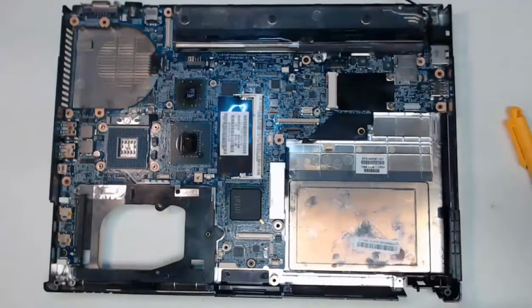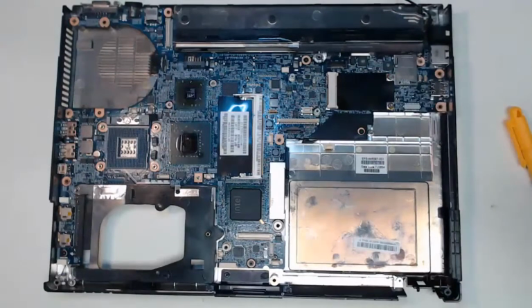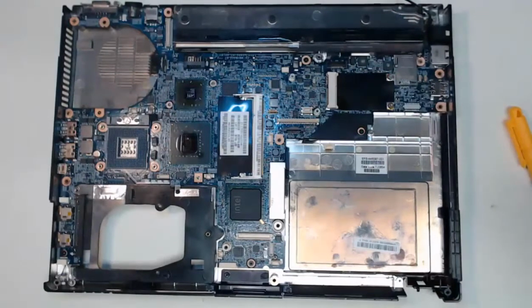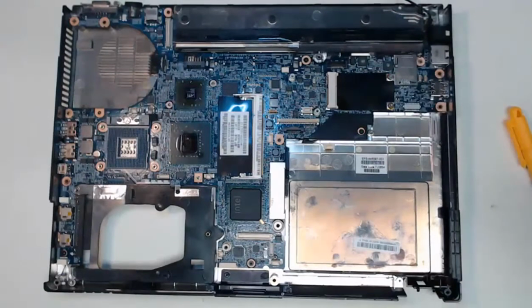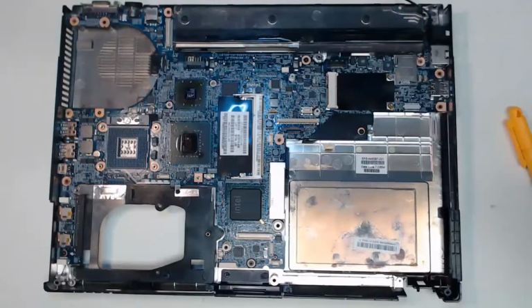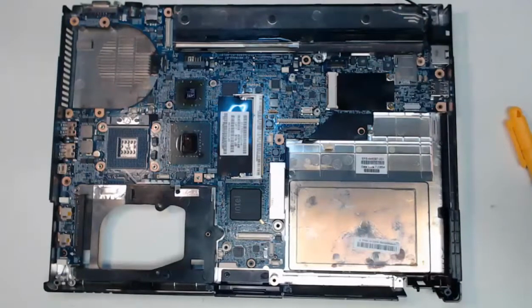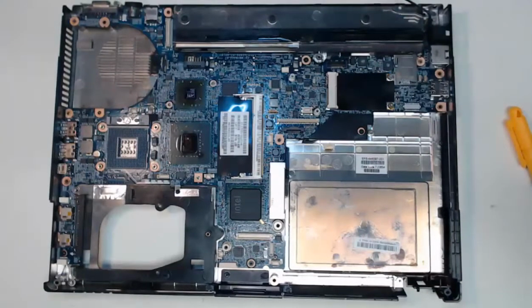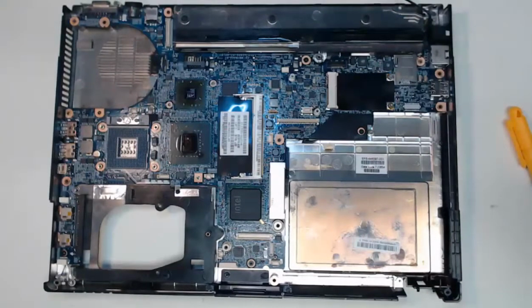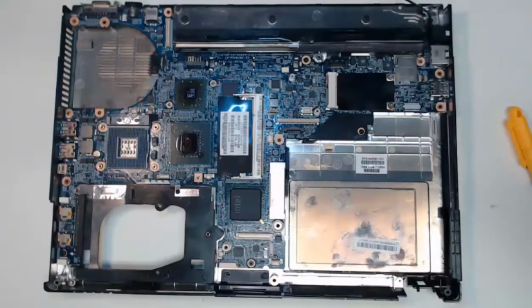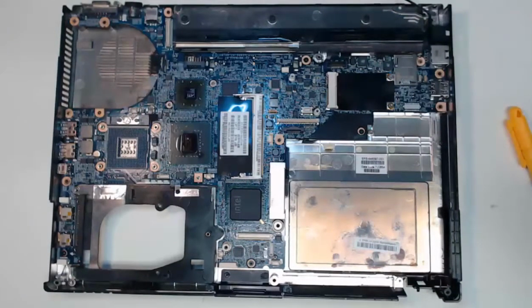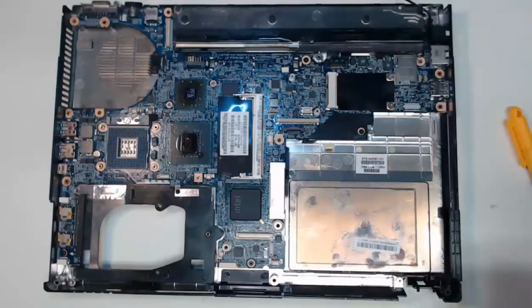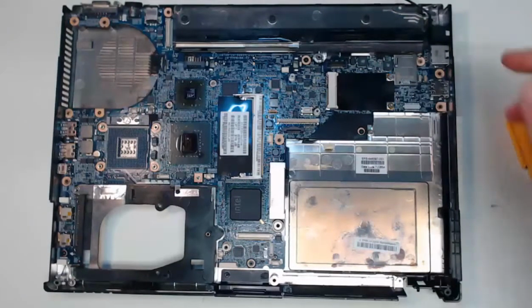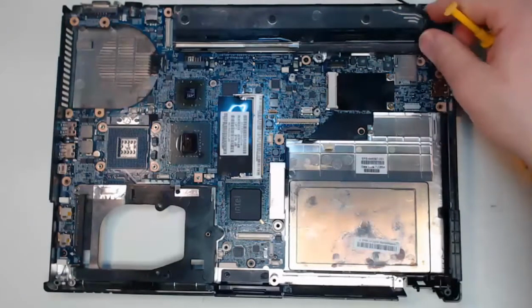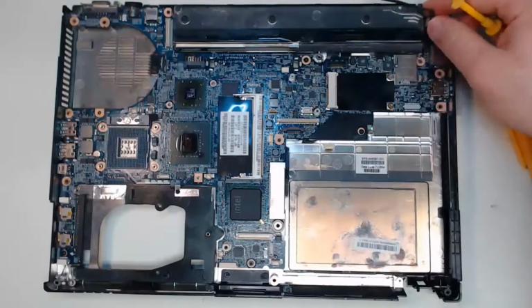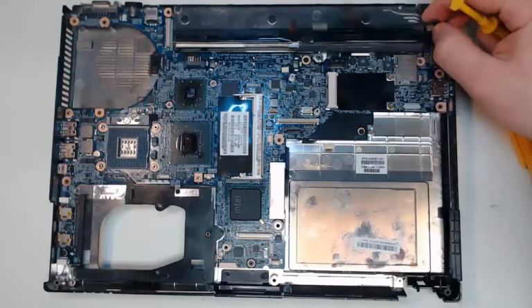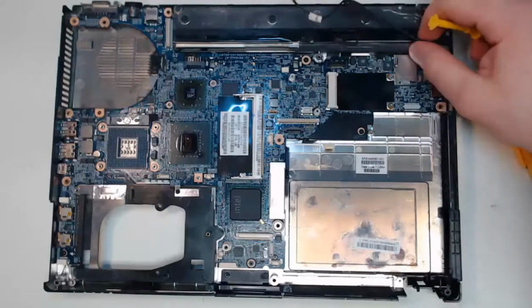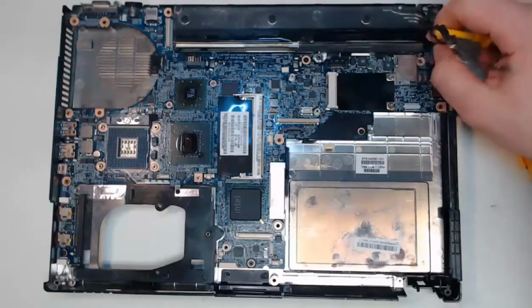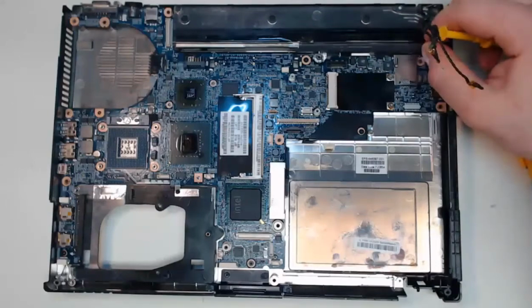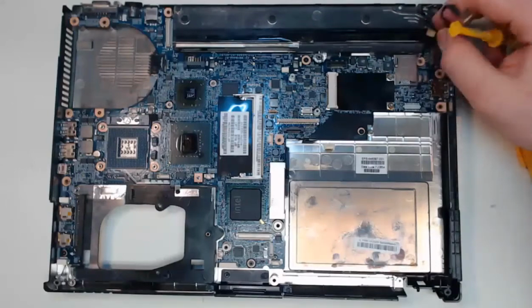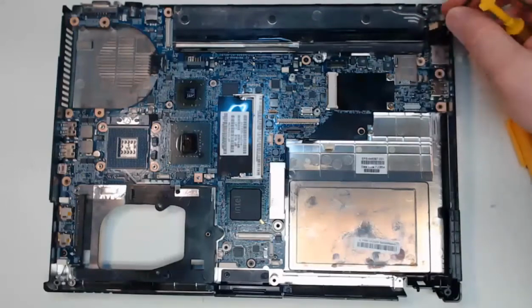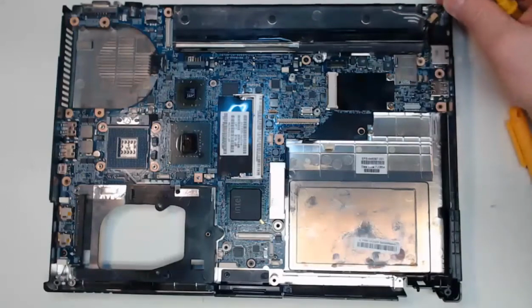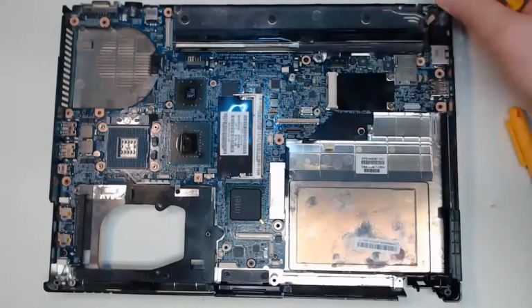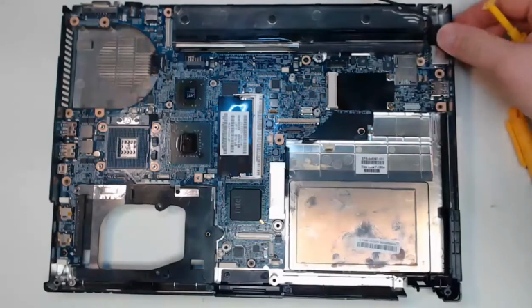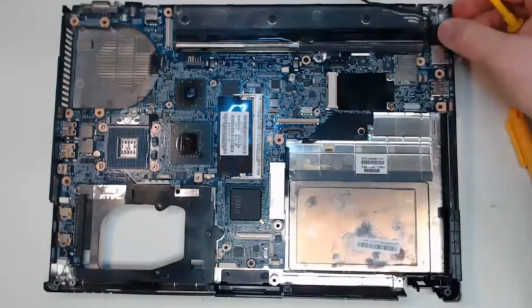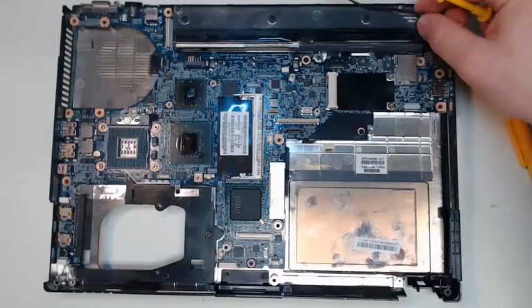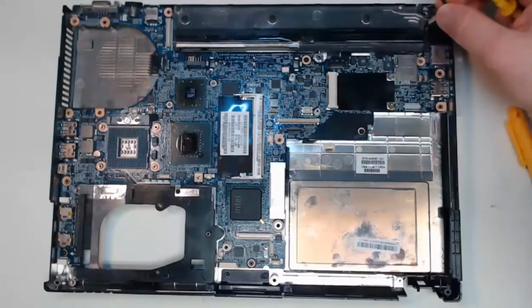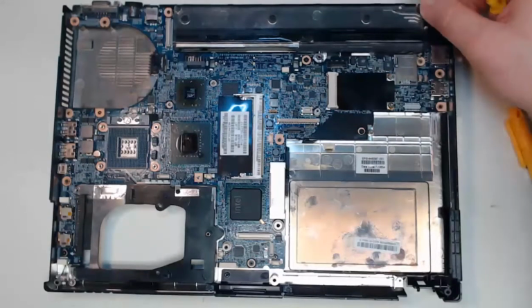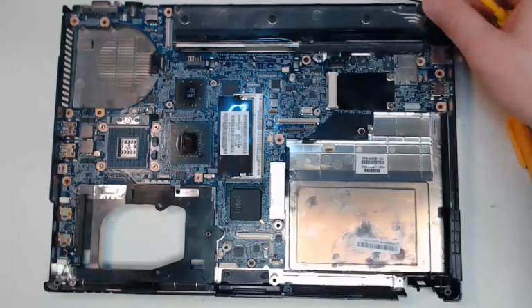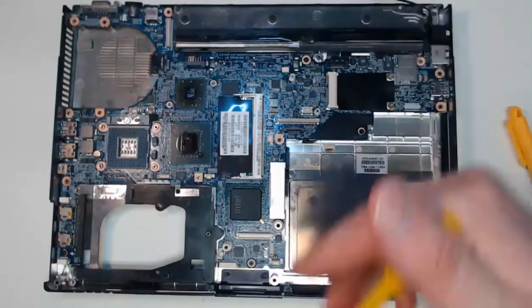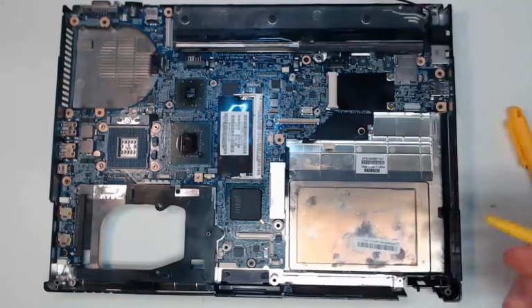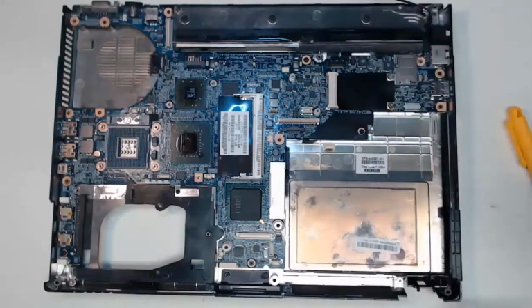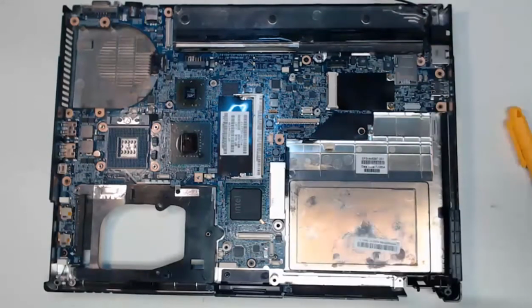With every single one of my component cables unplugged — and up here in the corner, this is actually from my modem, and that just hooks into the modem connector — every component is unplugged.